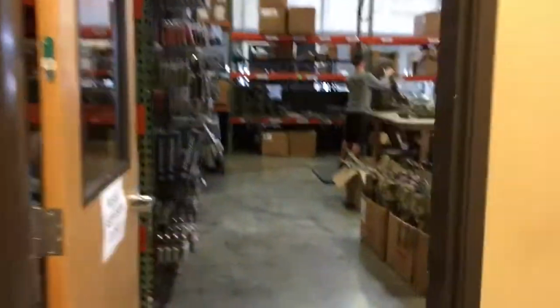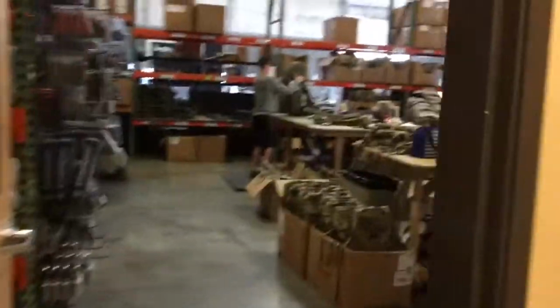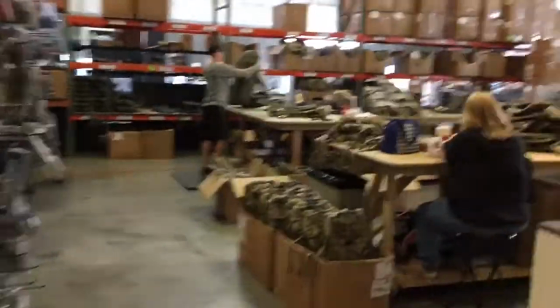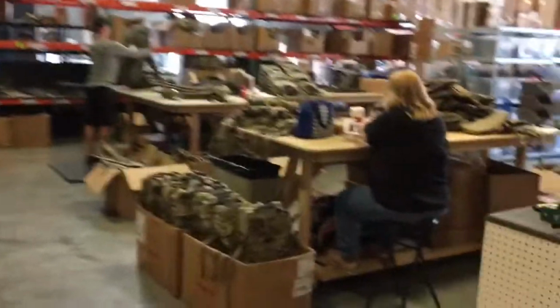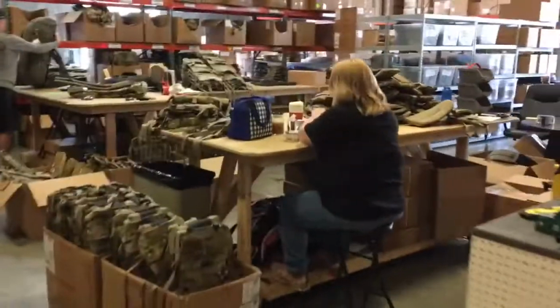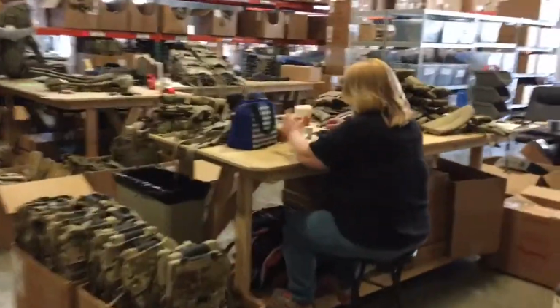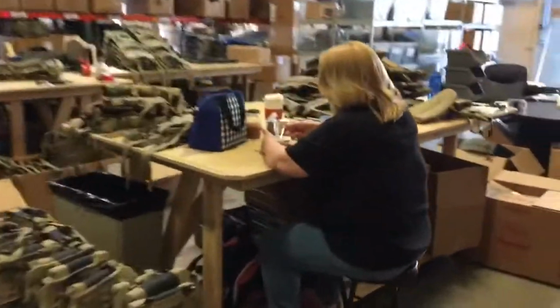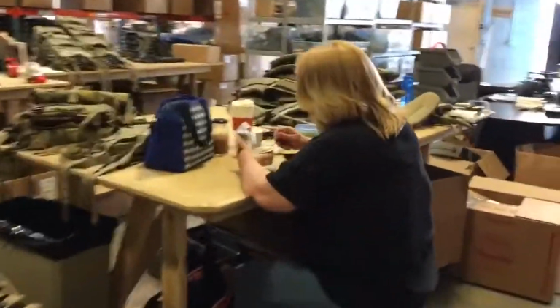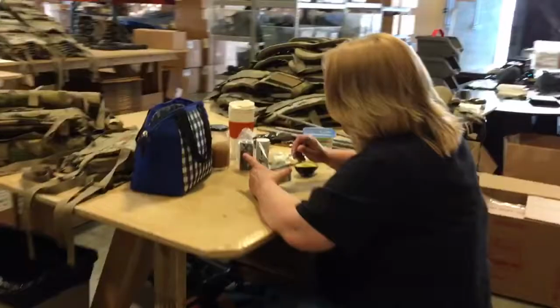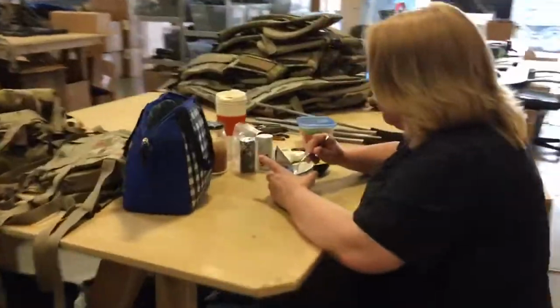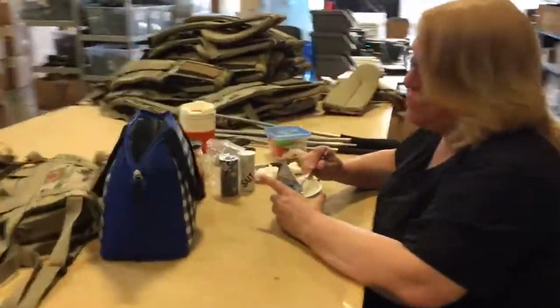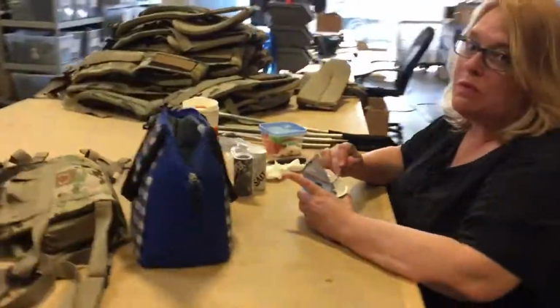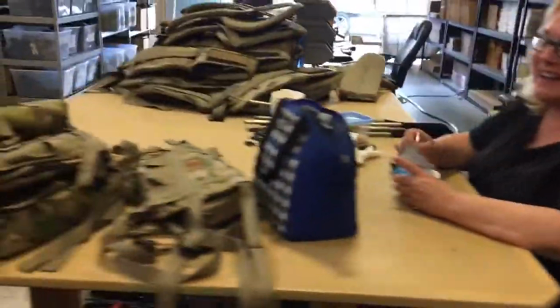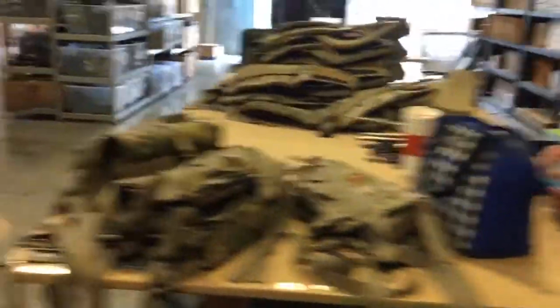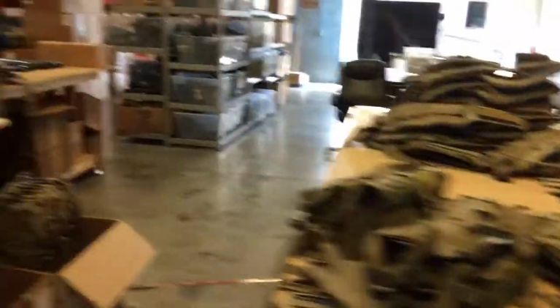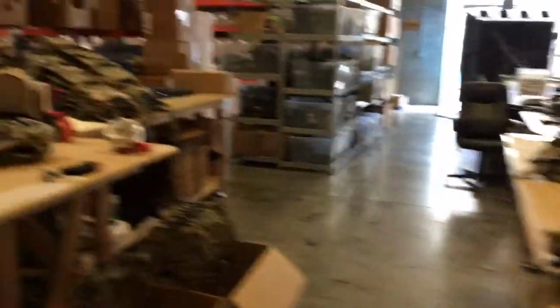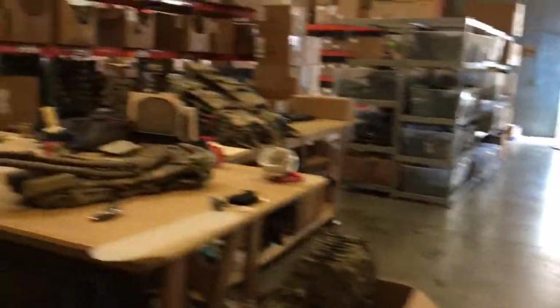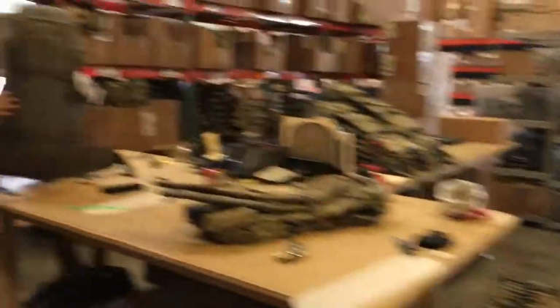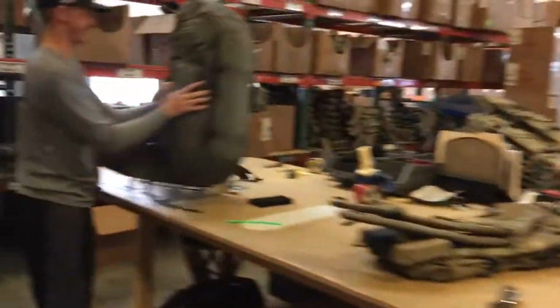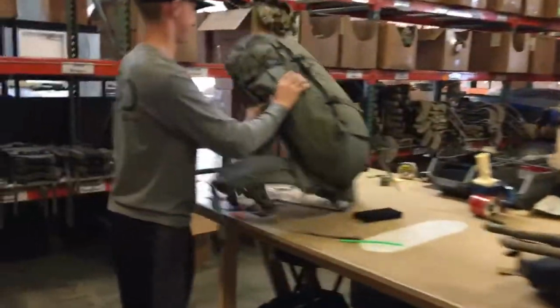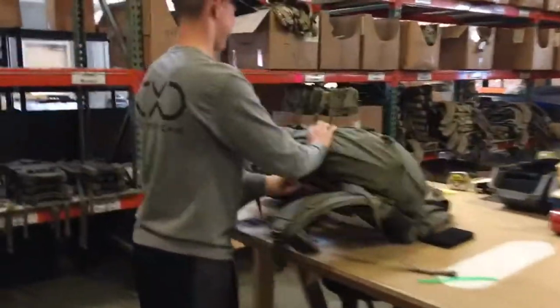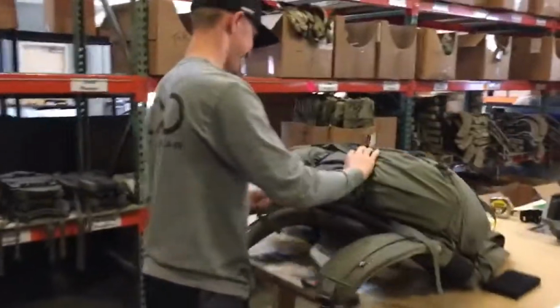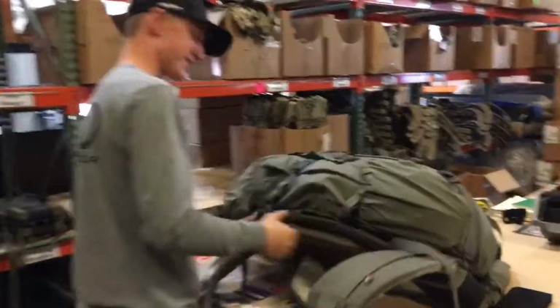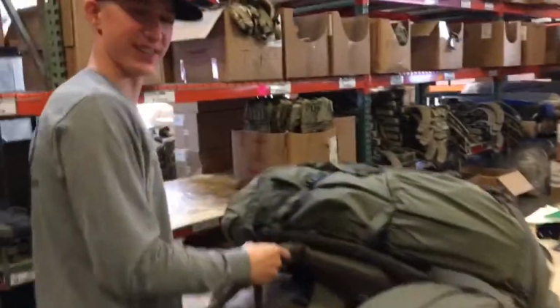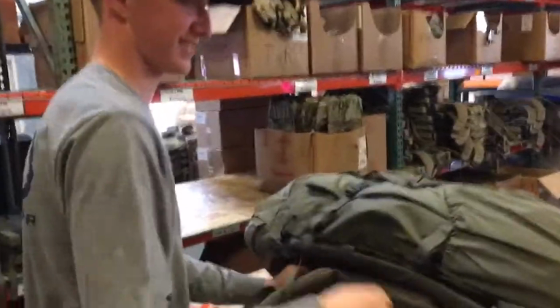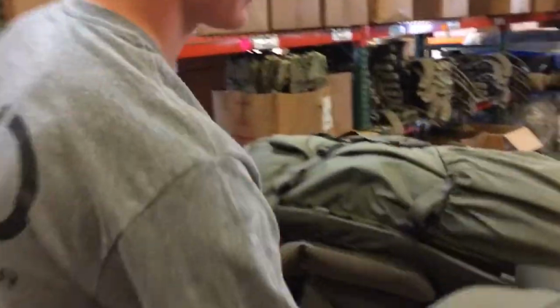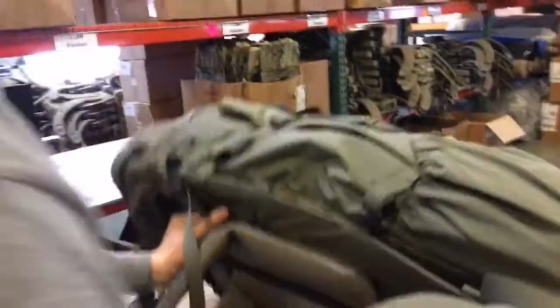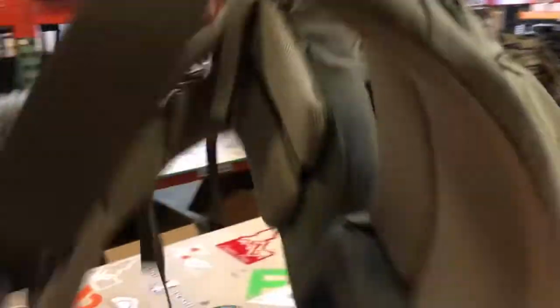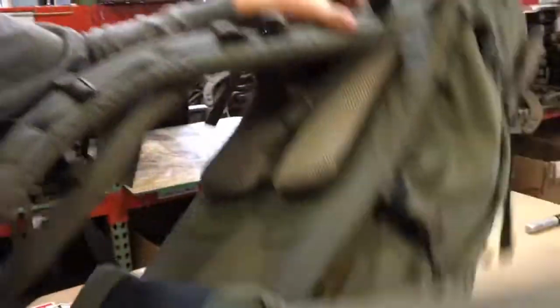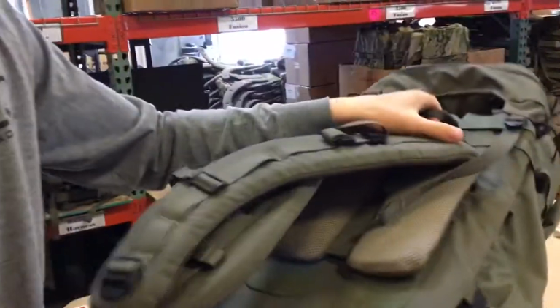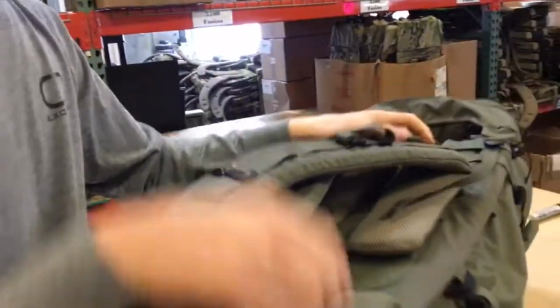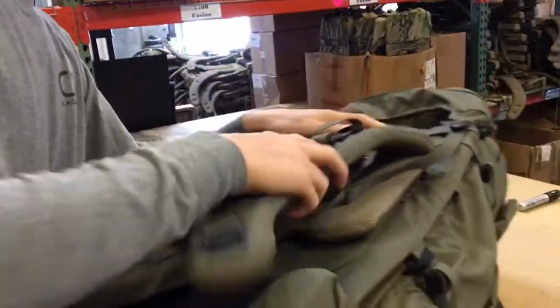There's Carrie — they actually let them take a lunch break around here. She's usually building packs. Here's Jake. How's it going? Good, man. You work for EXO? Yes I do. What are you building?